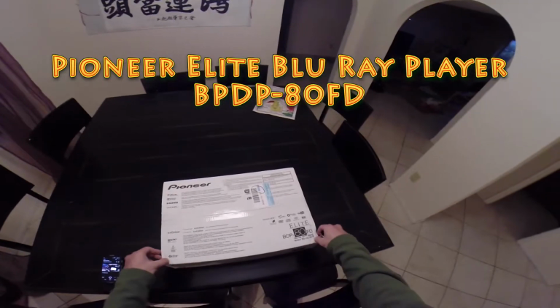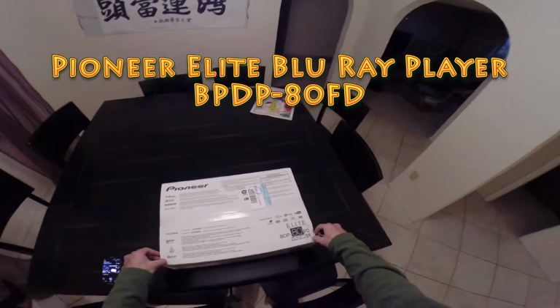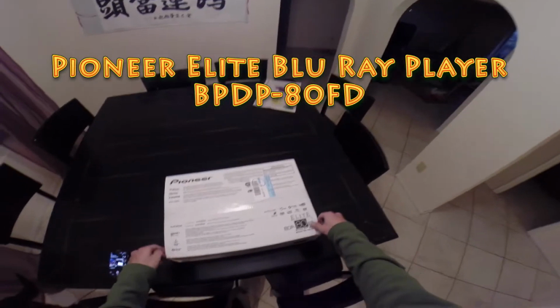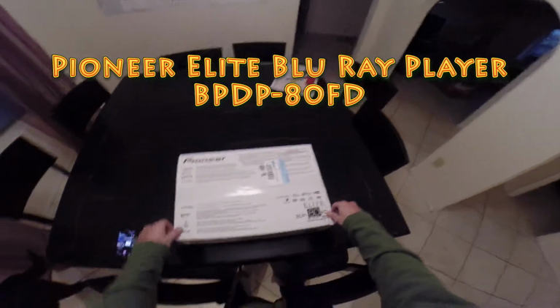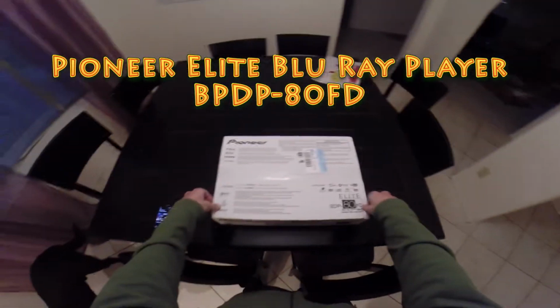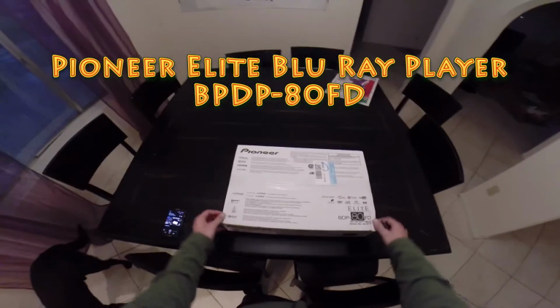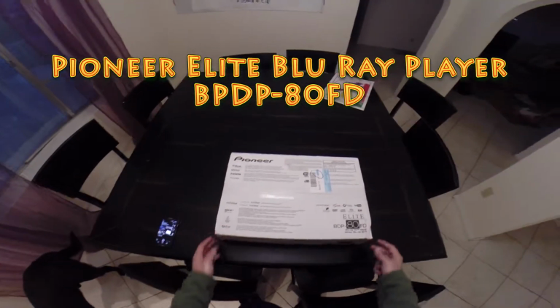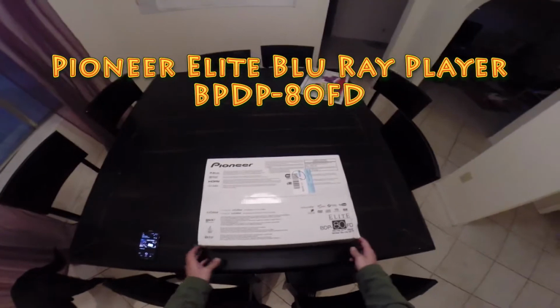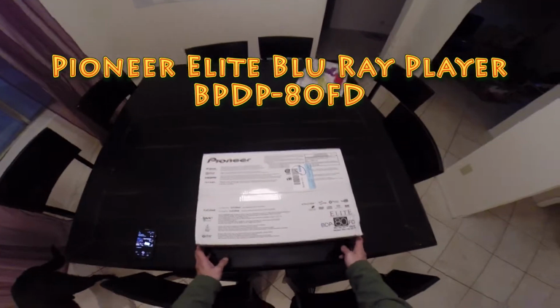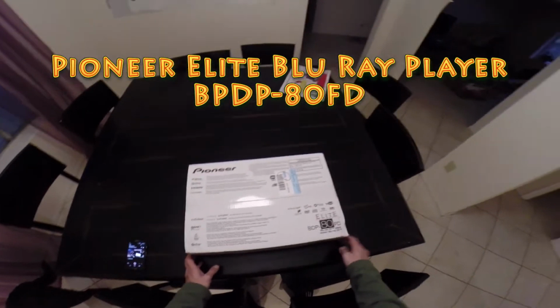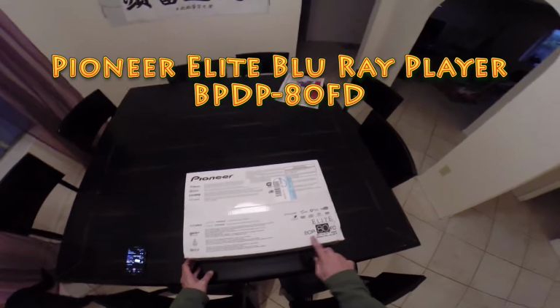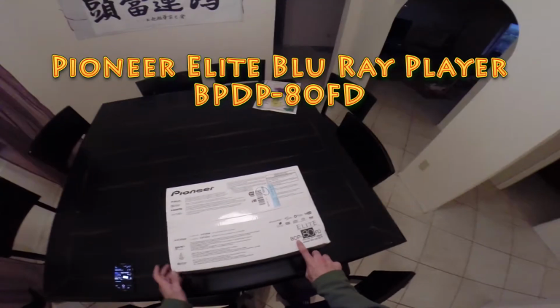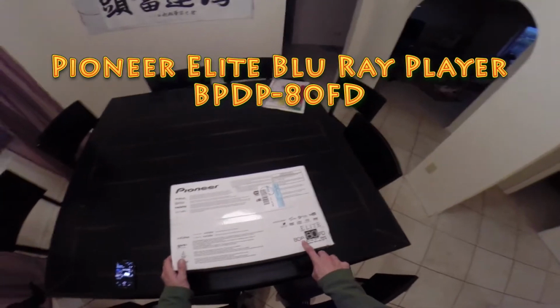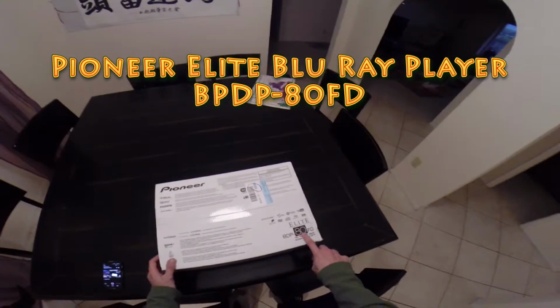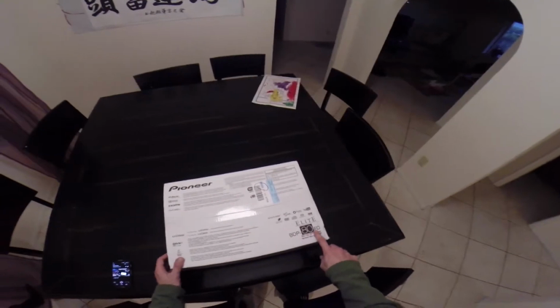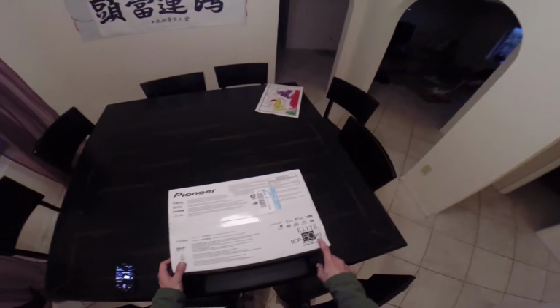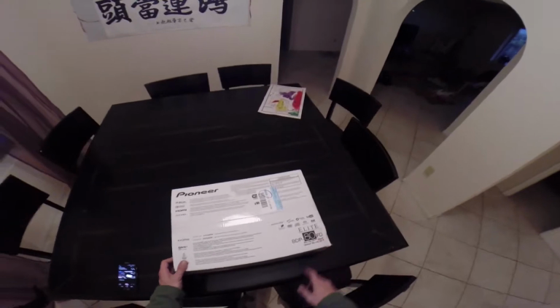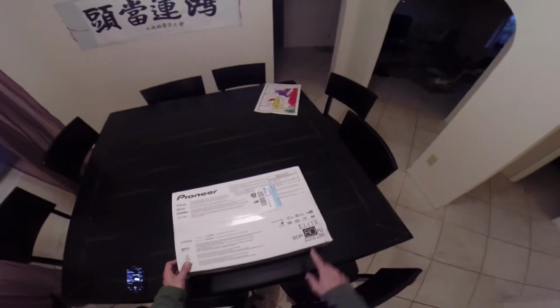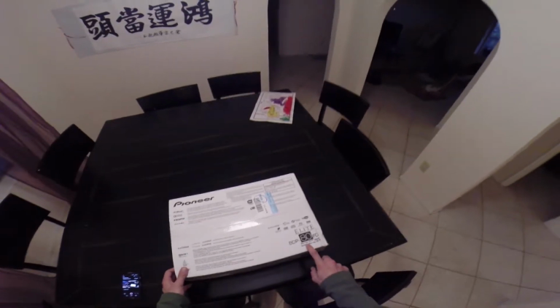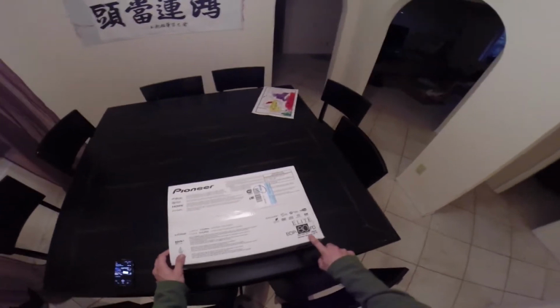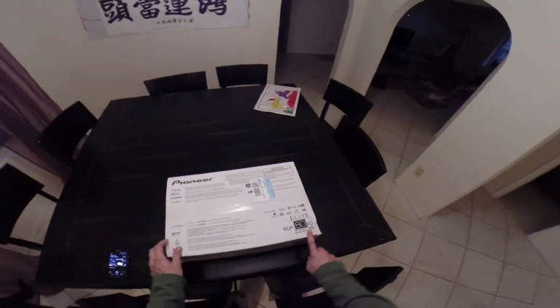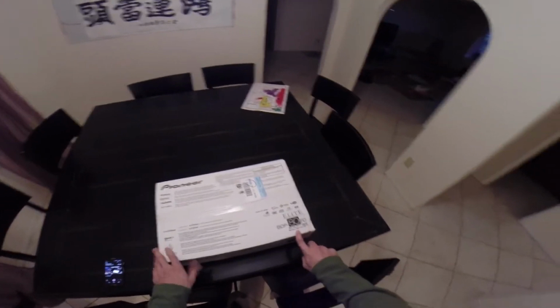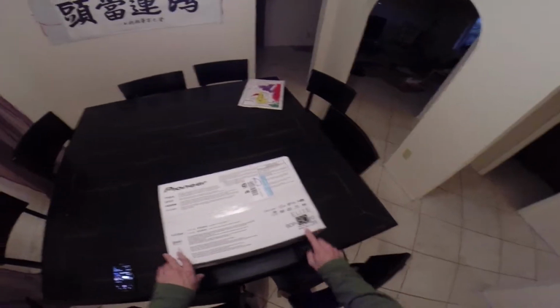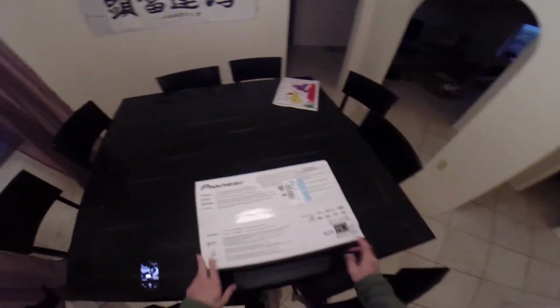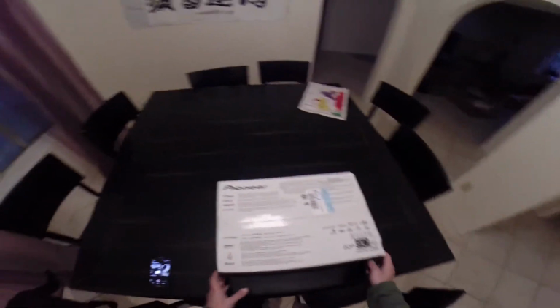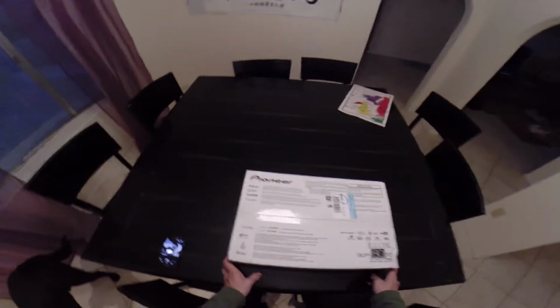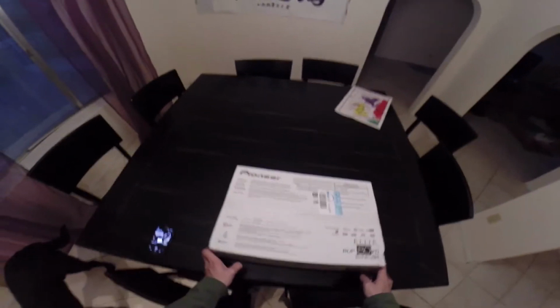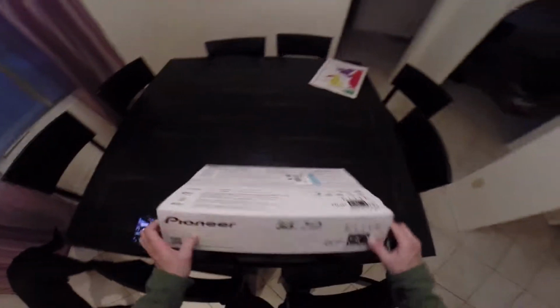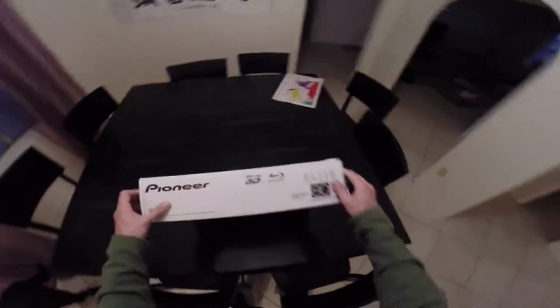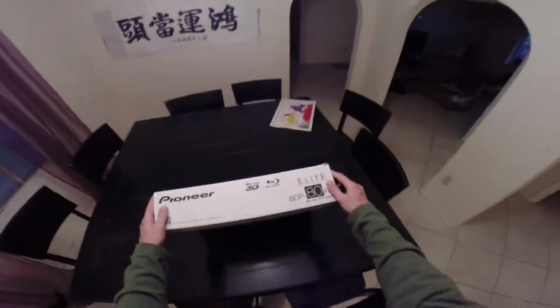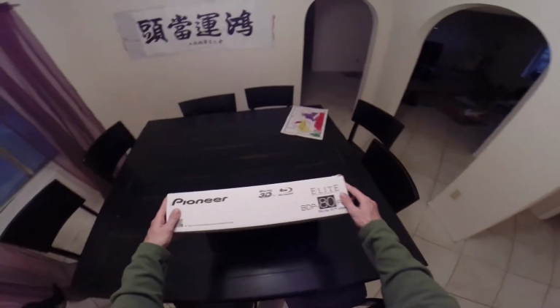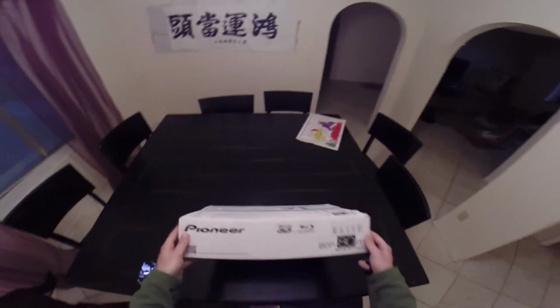Hey everybody, this is Dan RootCodex doing an unboxing of a BPD-80FD Blu-Ray 3D player. Say it Leslie. So exciting!